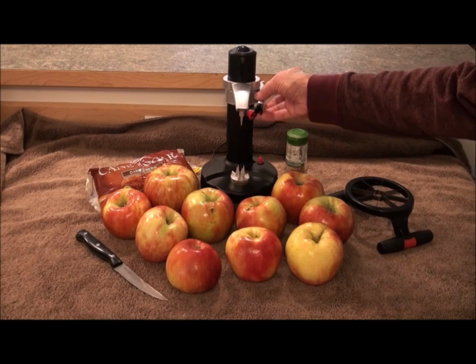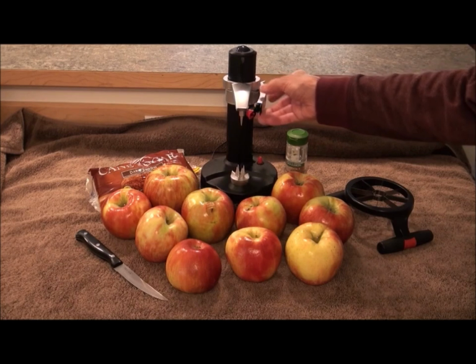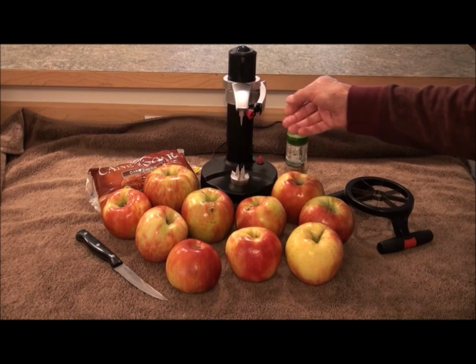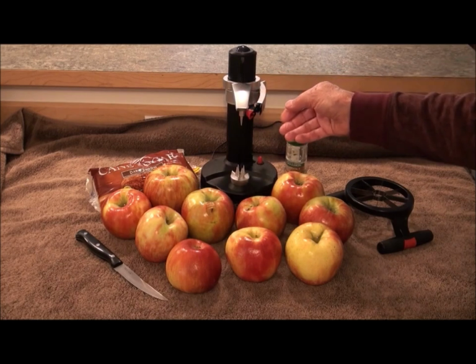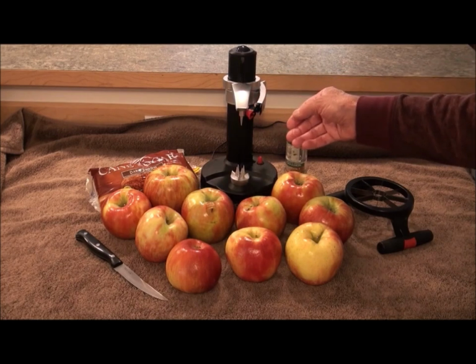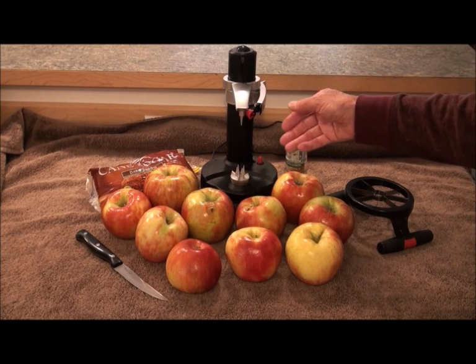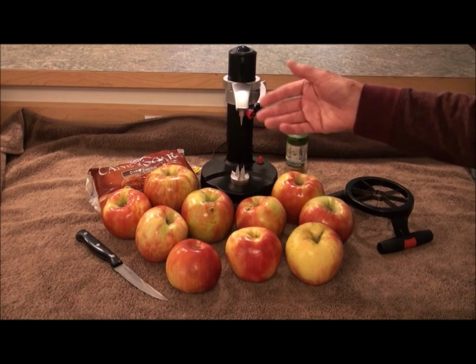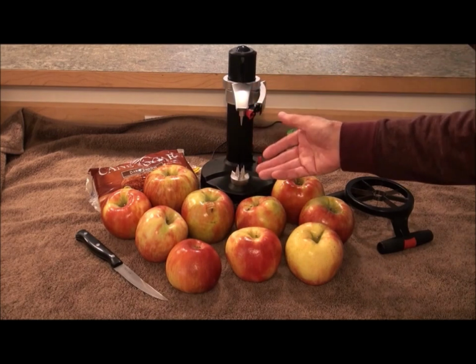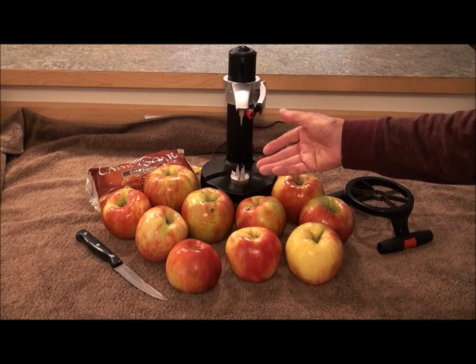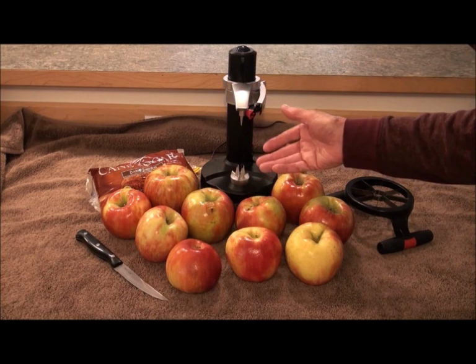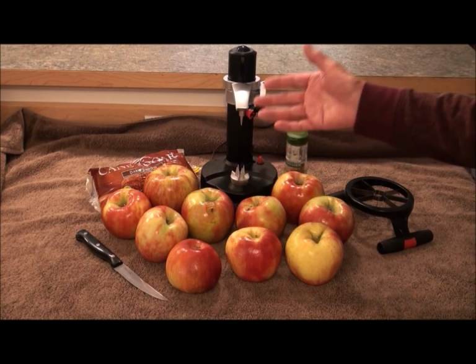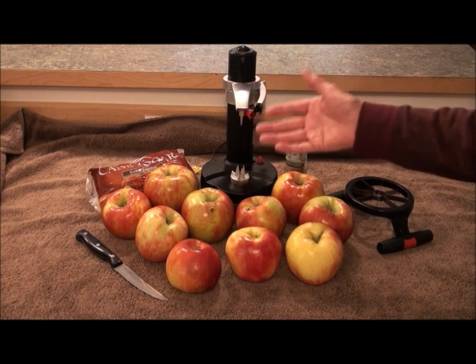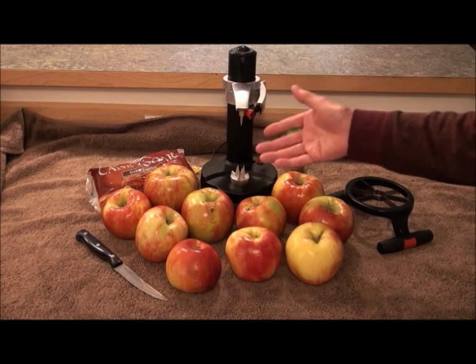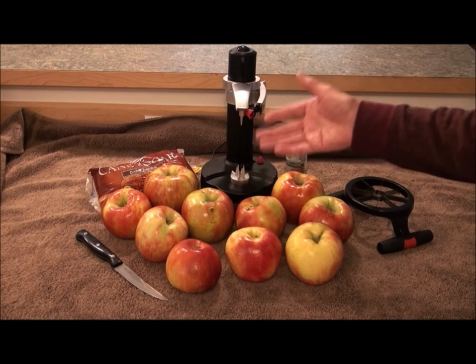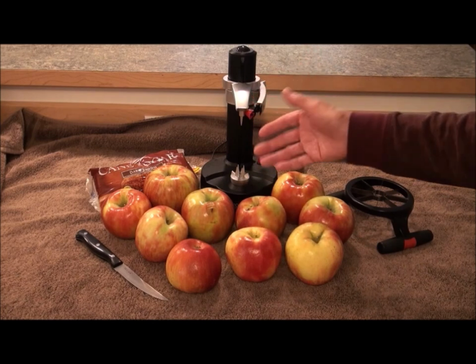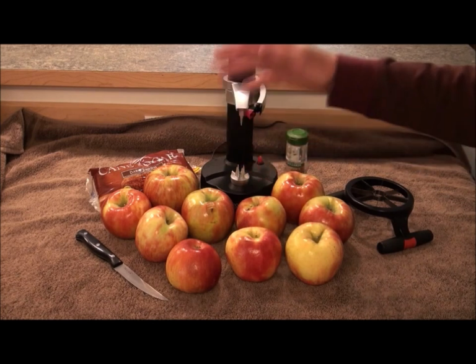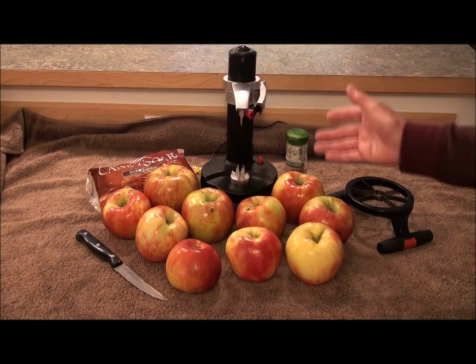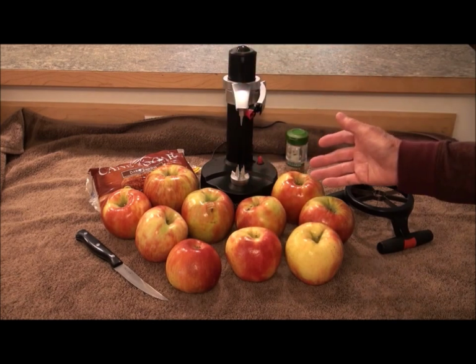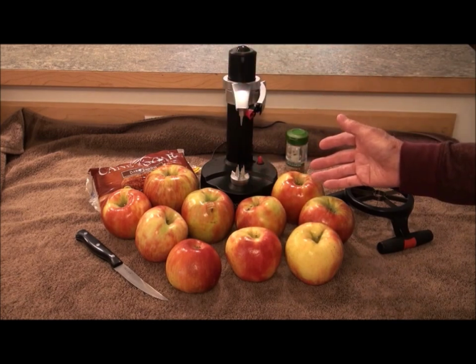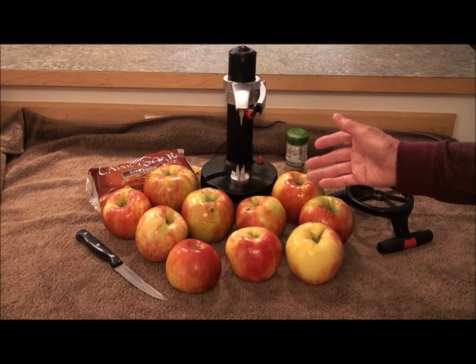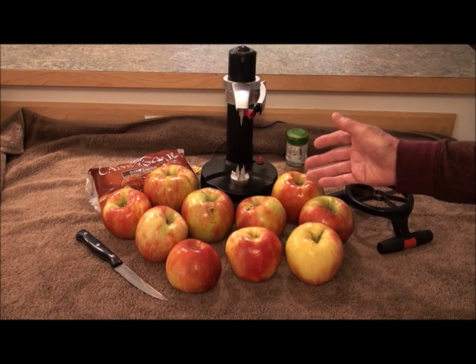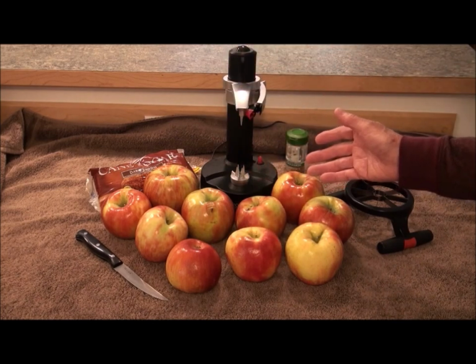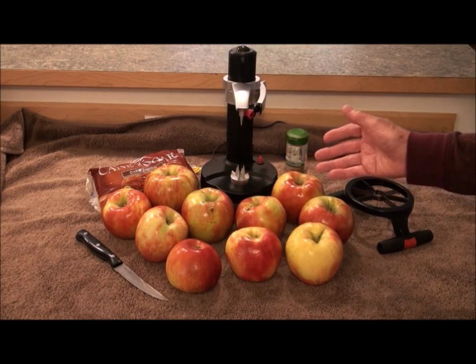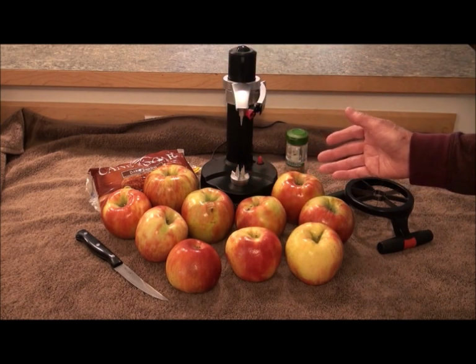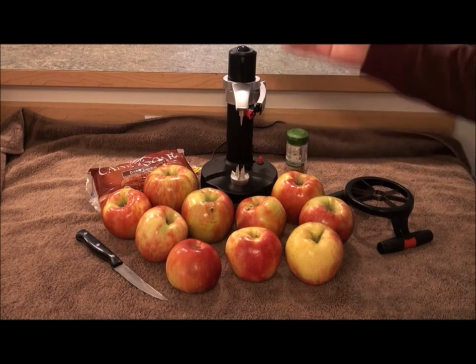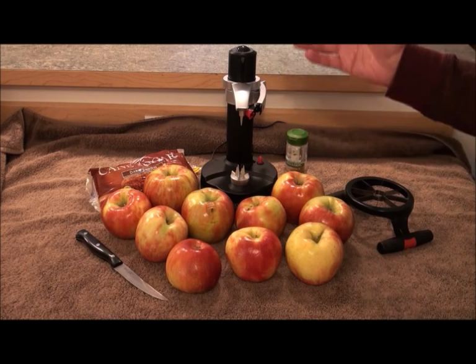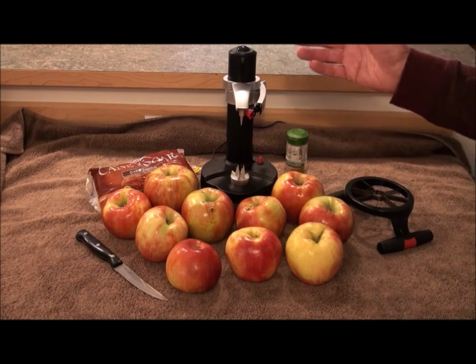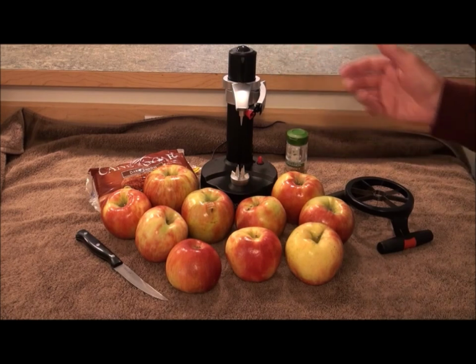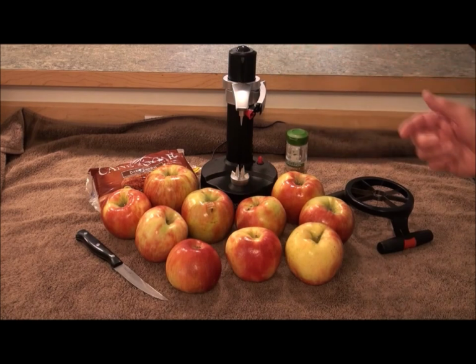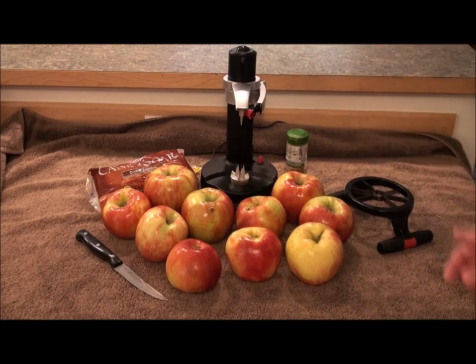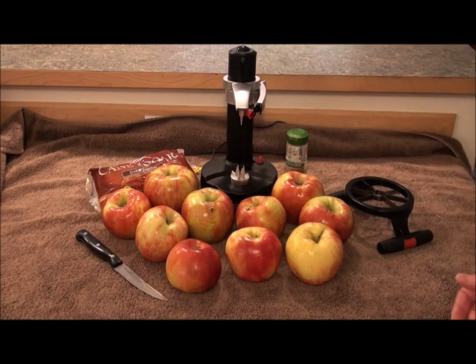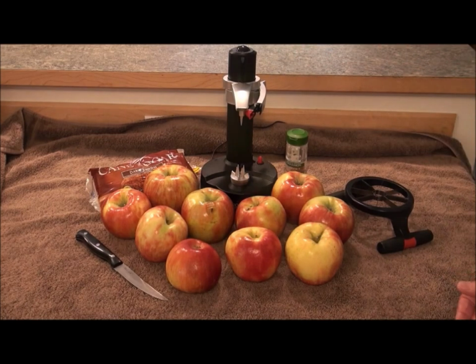It peels the apple for you — actually peels all kinds of stuff. It'll peel potatoes, it'll peel apples — I've done a sweet potato on it — and it's not very expensive.